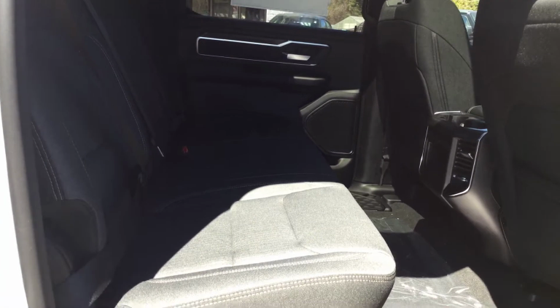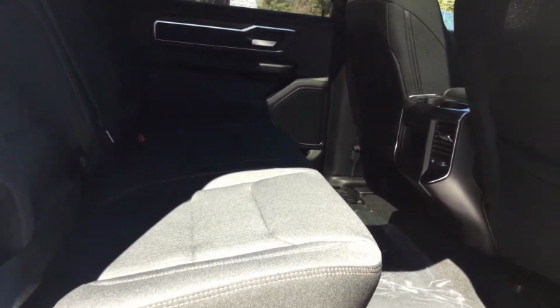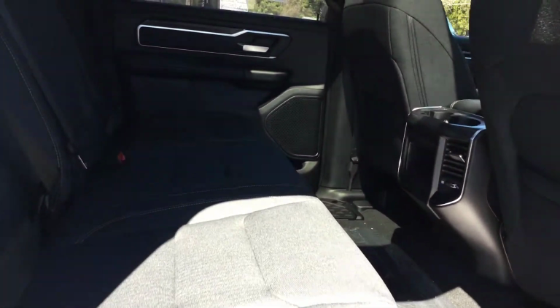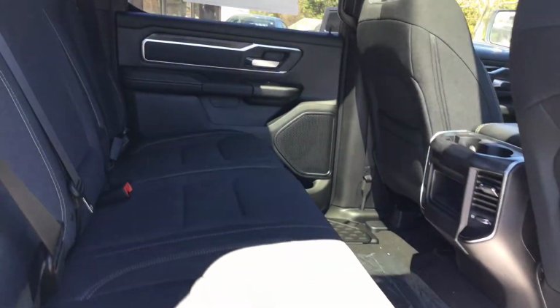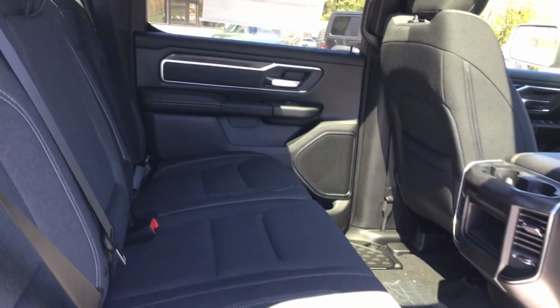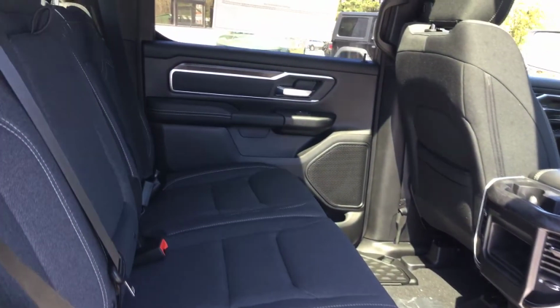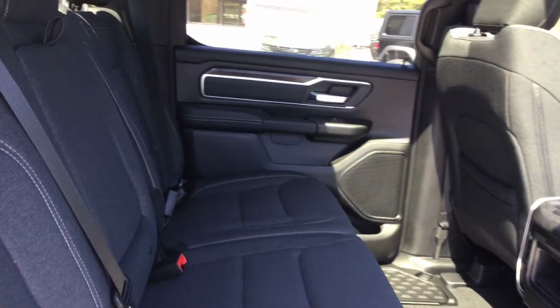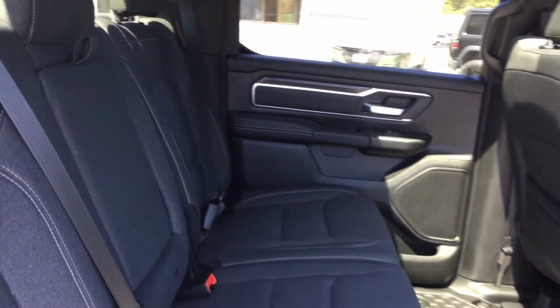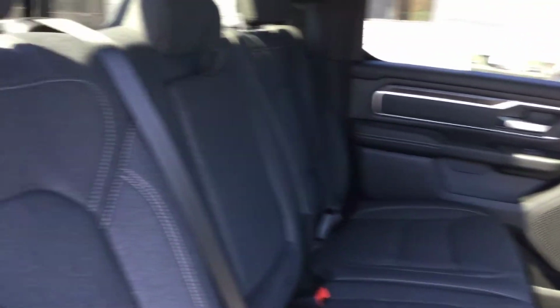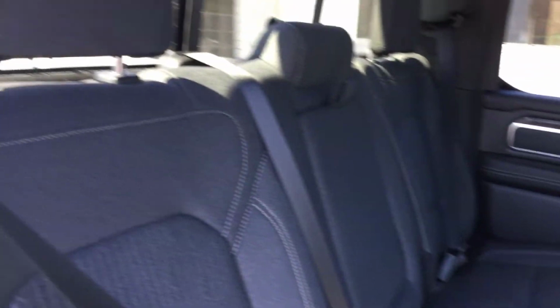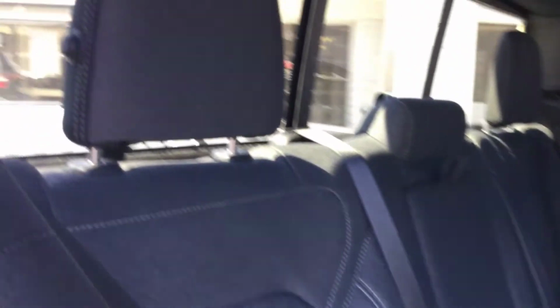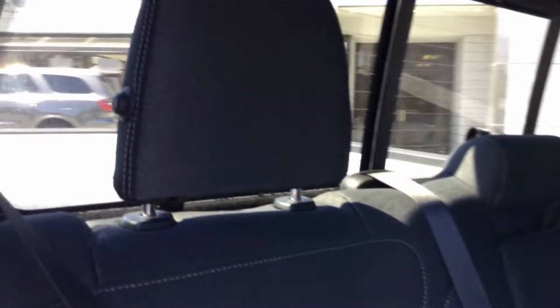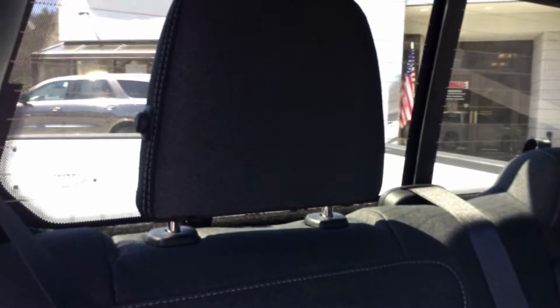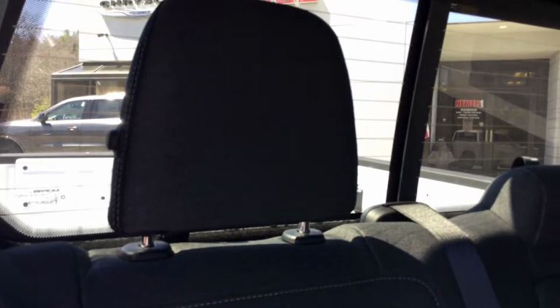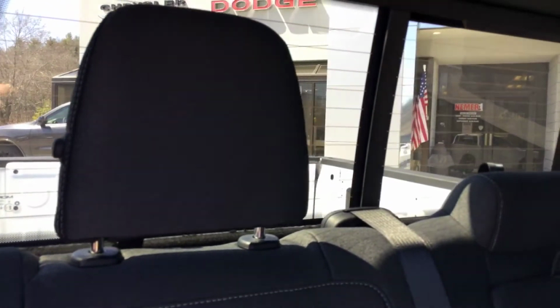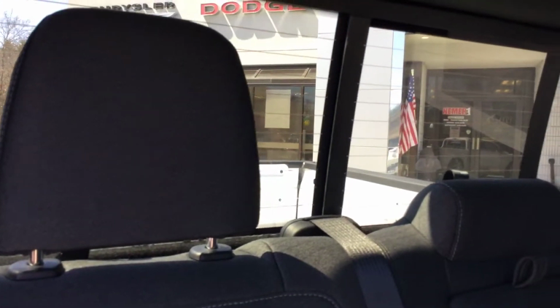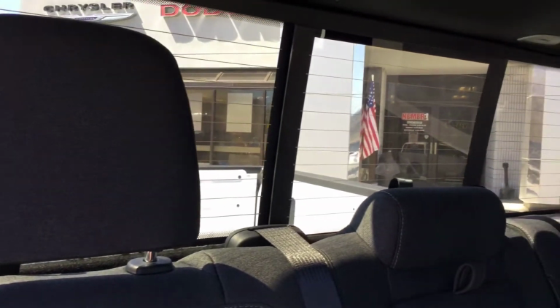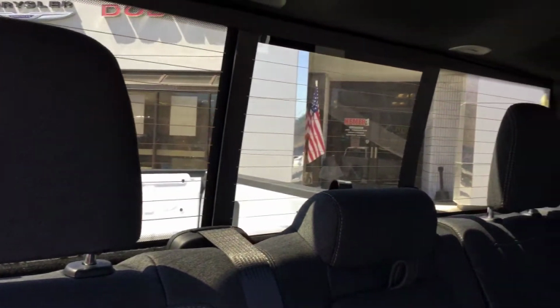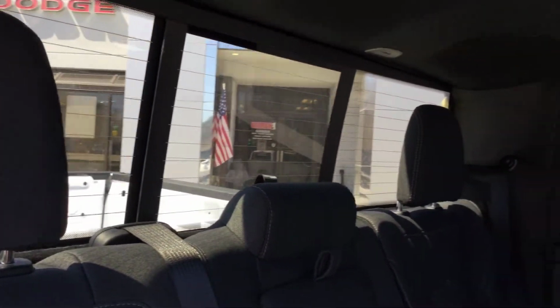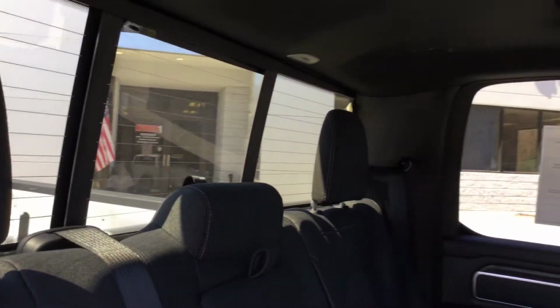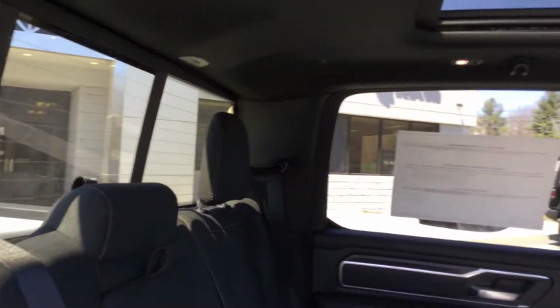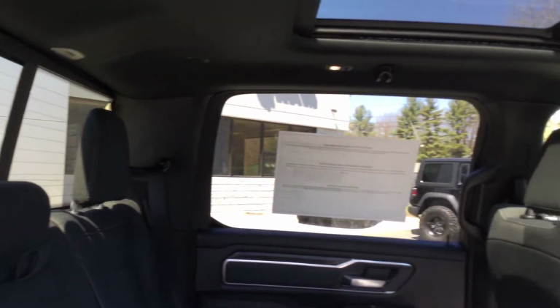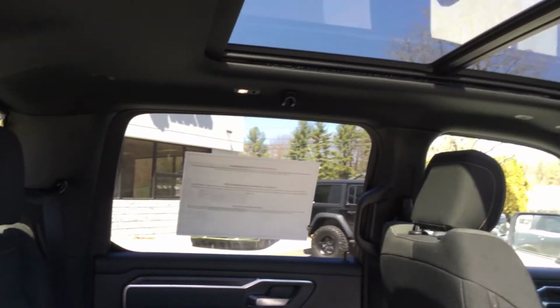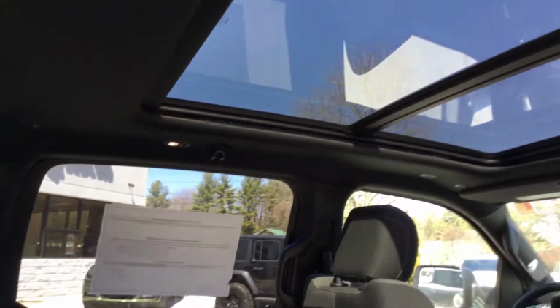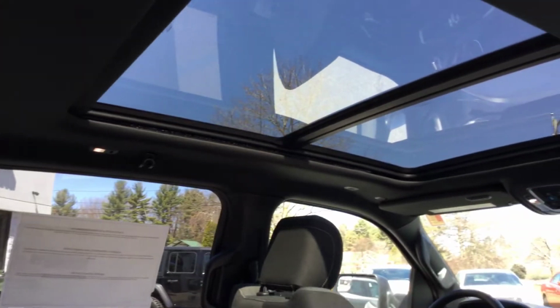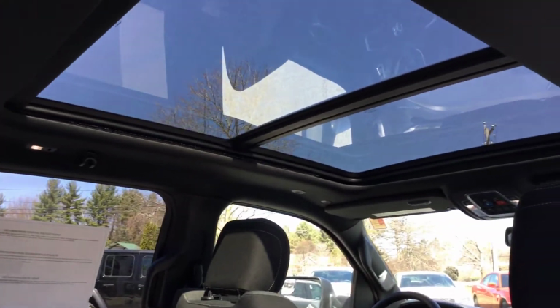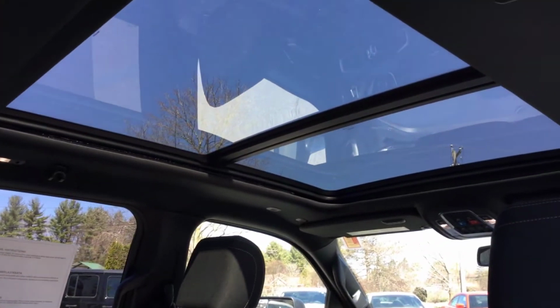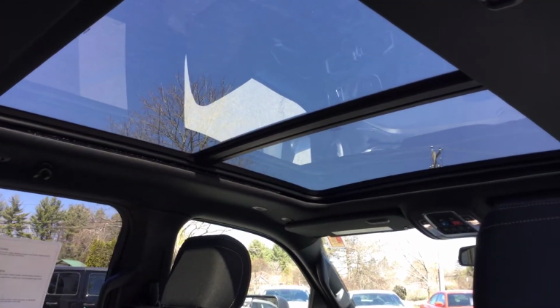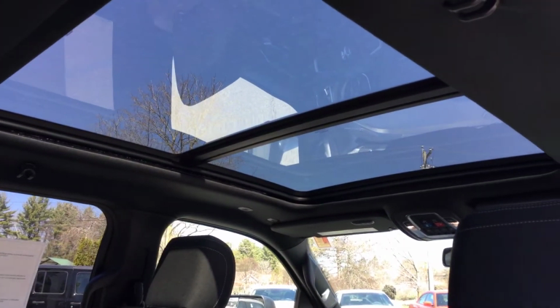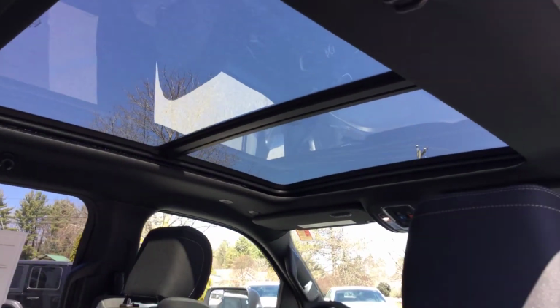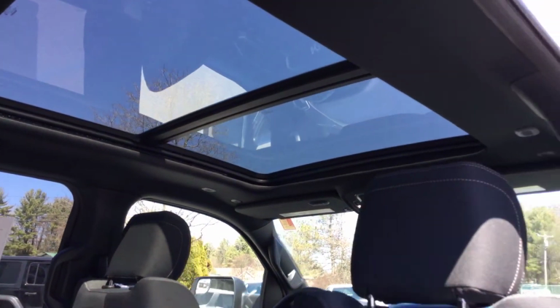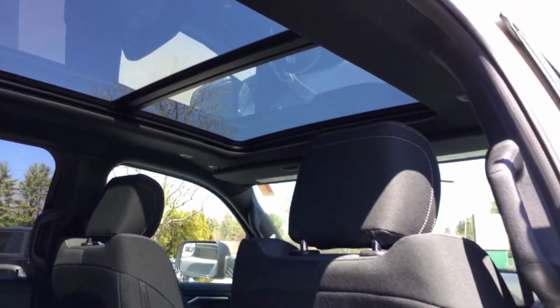There are all-season mats that come with the vehicle. This Bighorn has a rear sliding window, and also a very large panoramic sunroof — it's a pretty big window up there, included on this one.